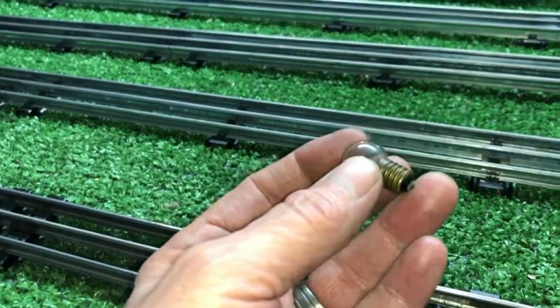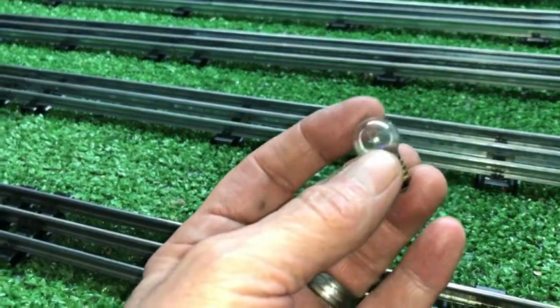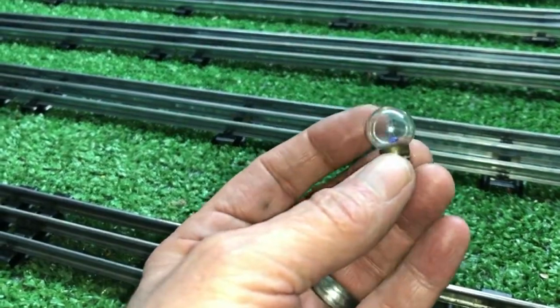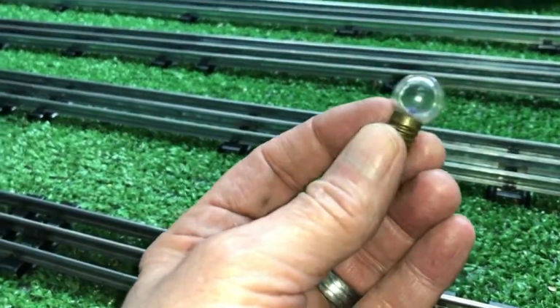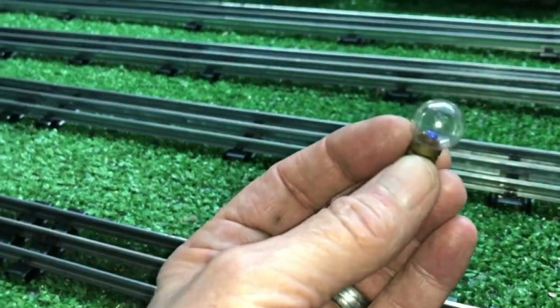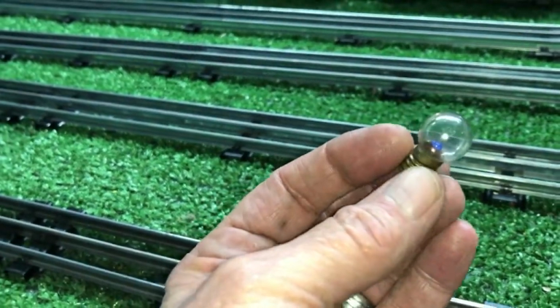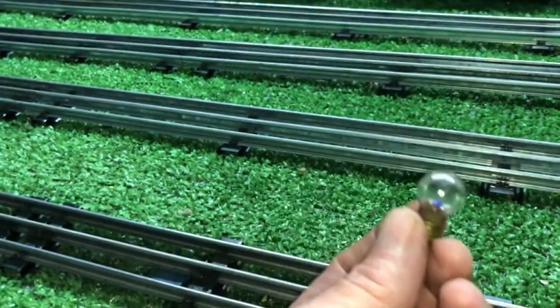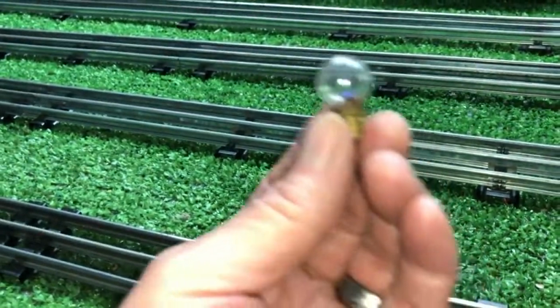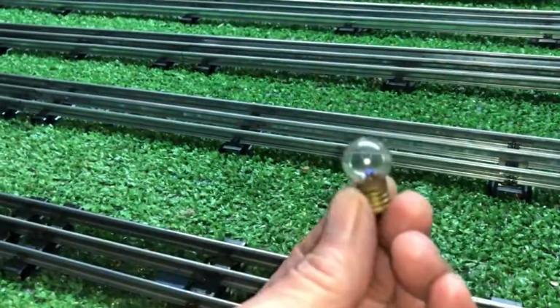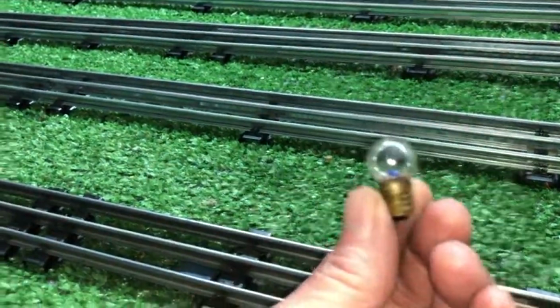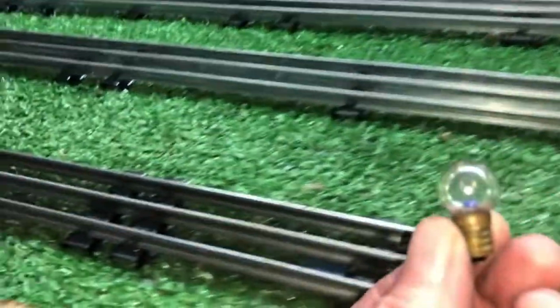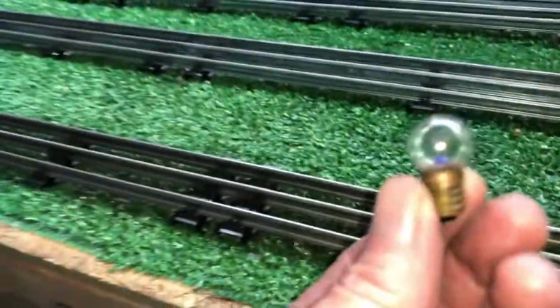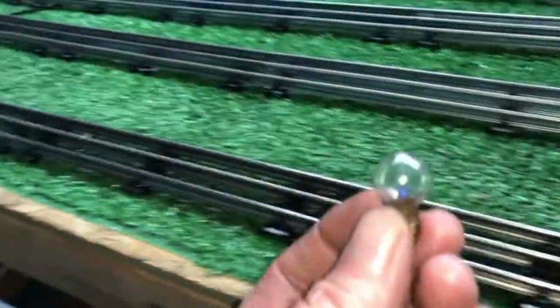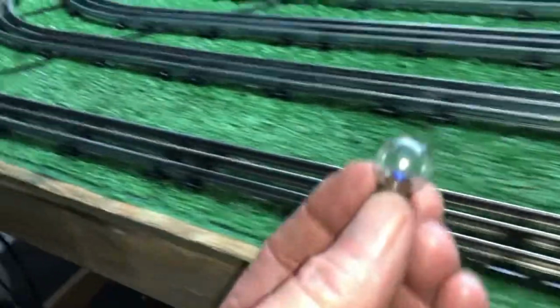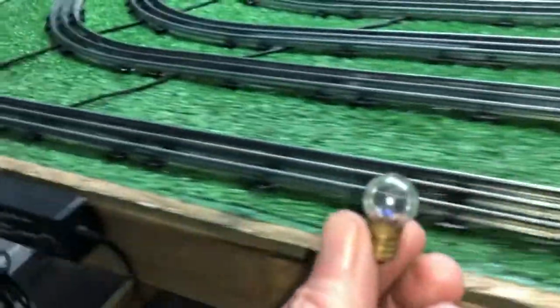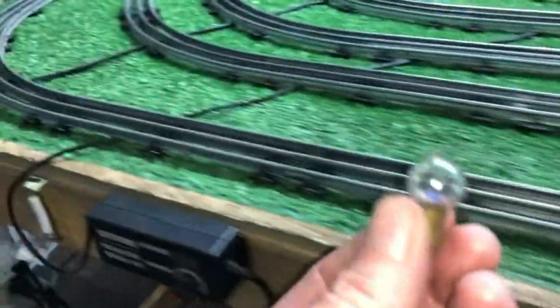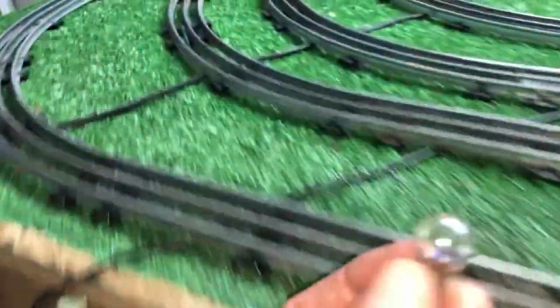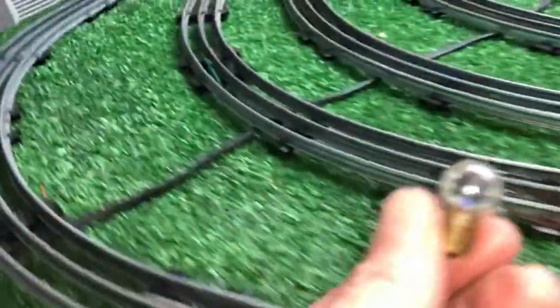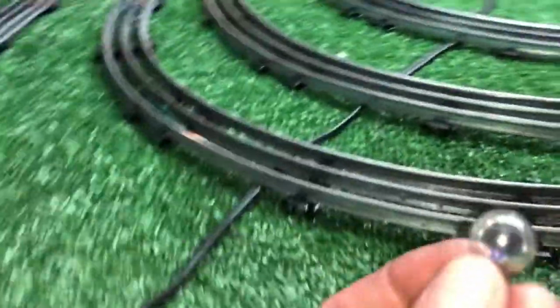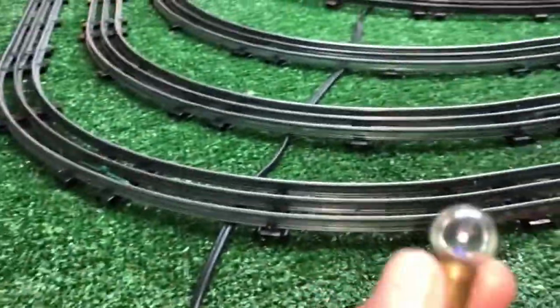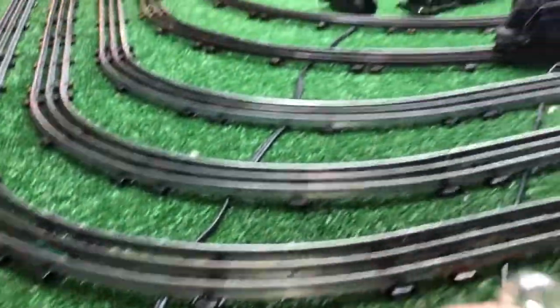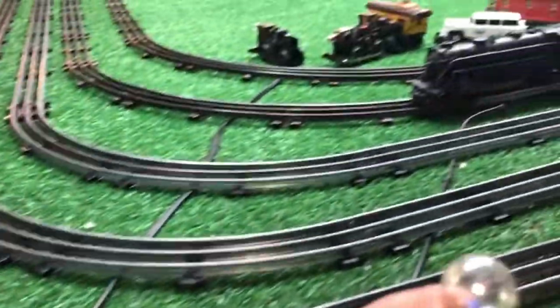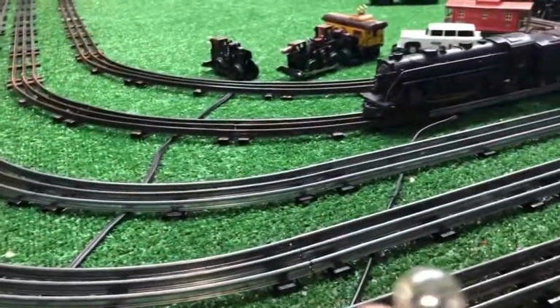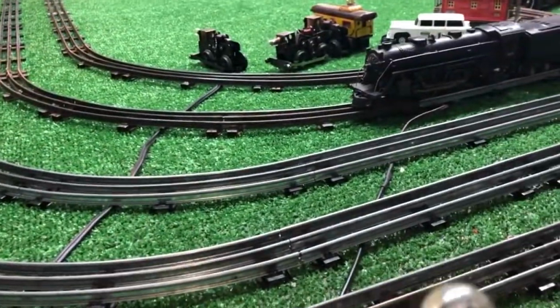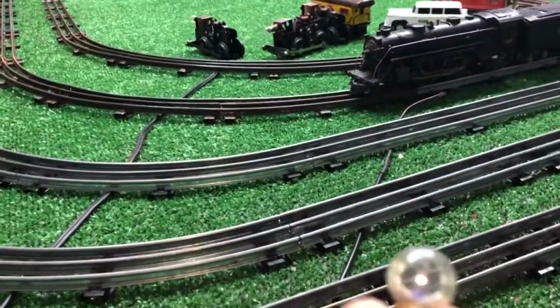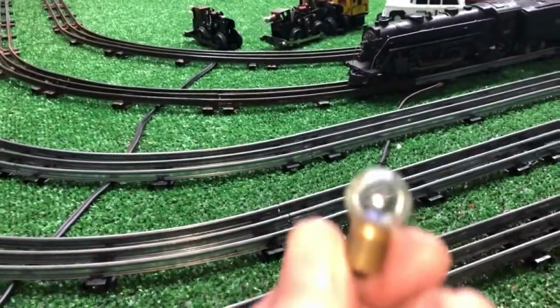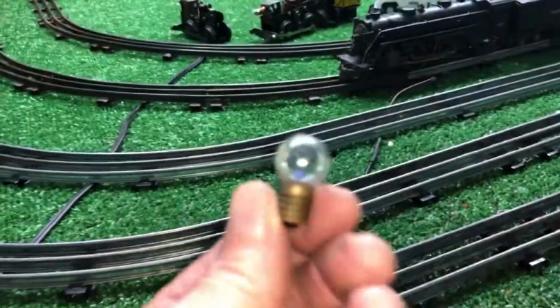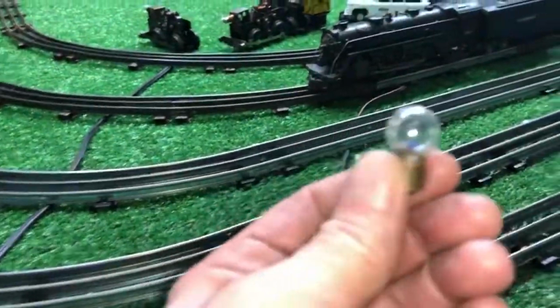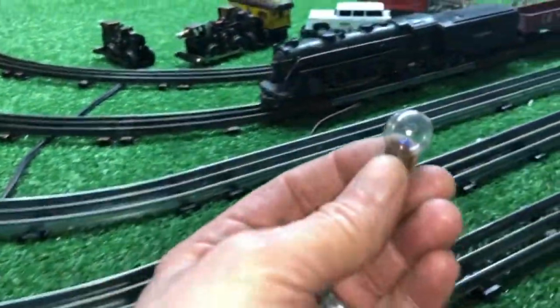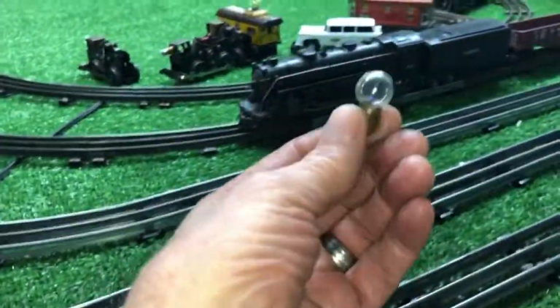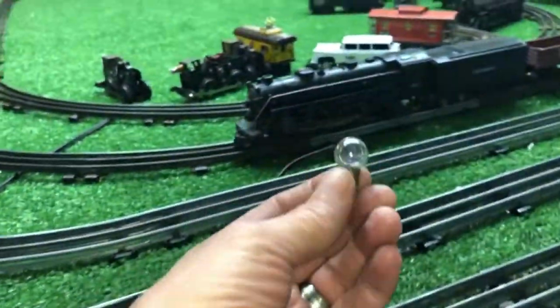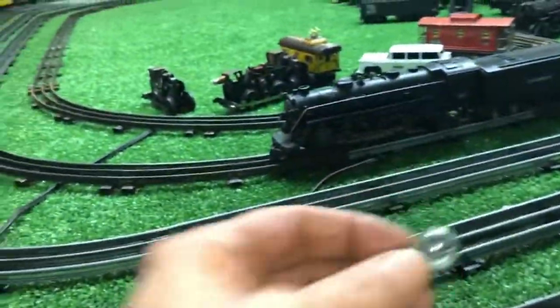The original light bulb — I tested it and it works. This thing is 82 years old, if it was made in 1938. I thought that was really, really cool.